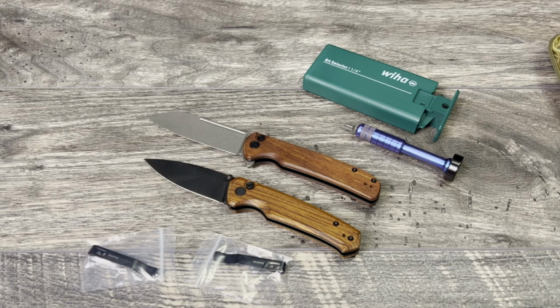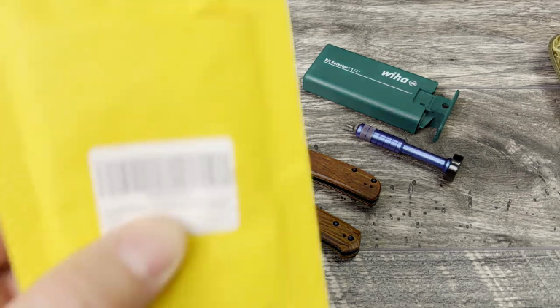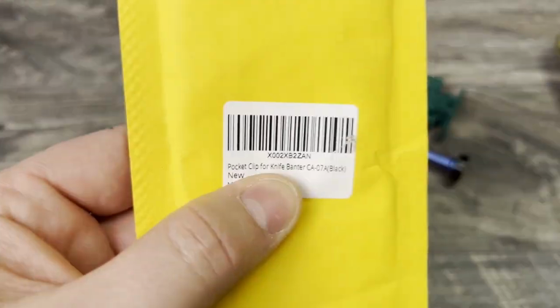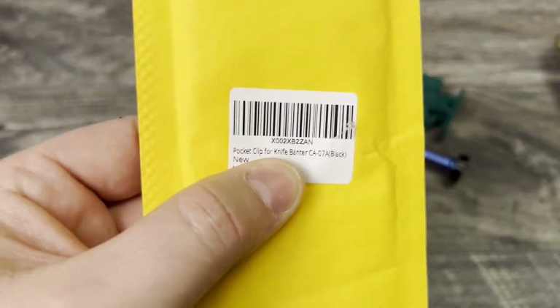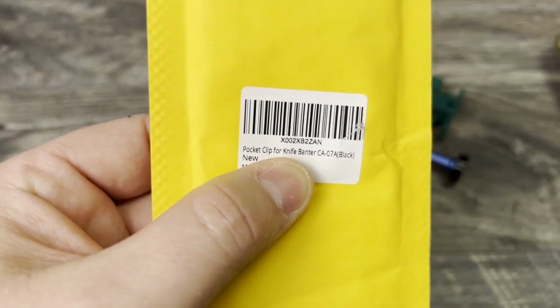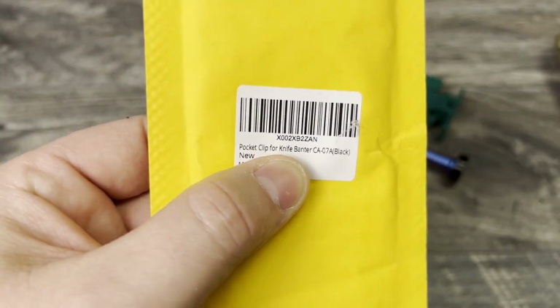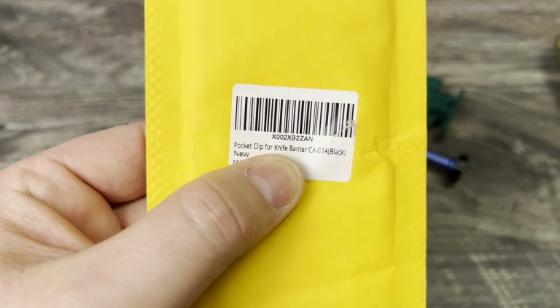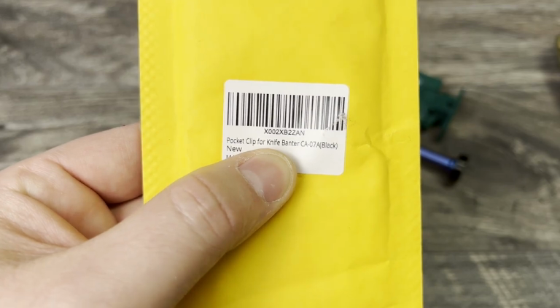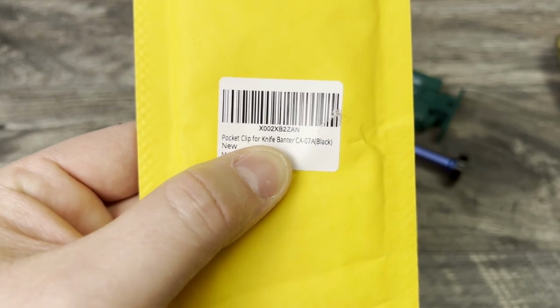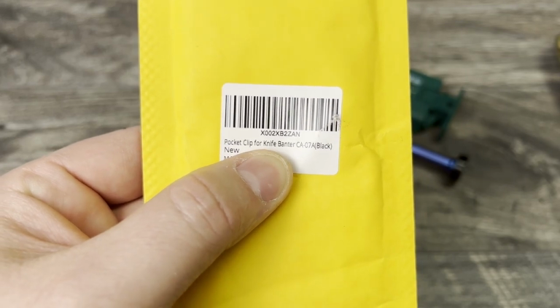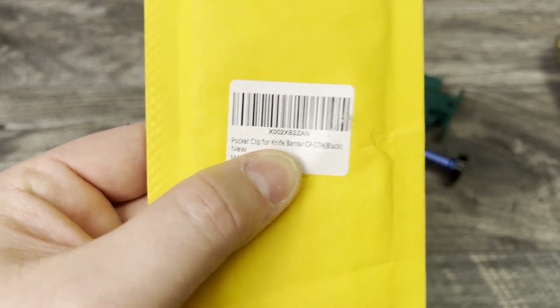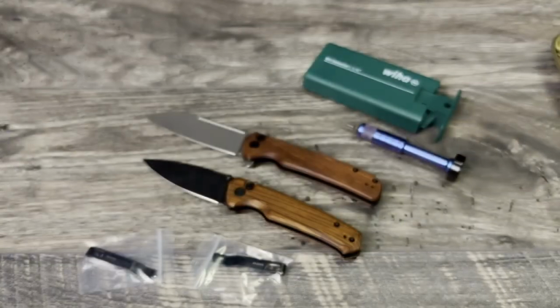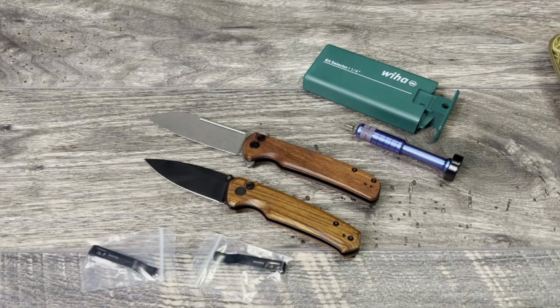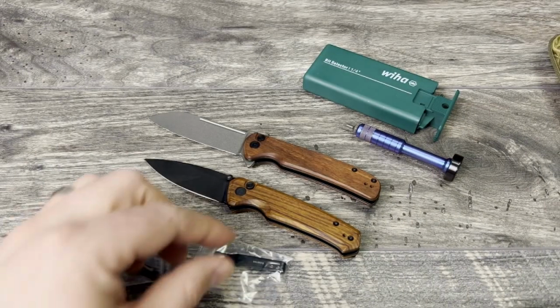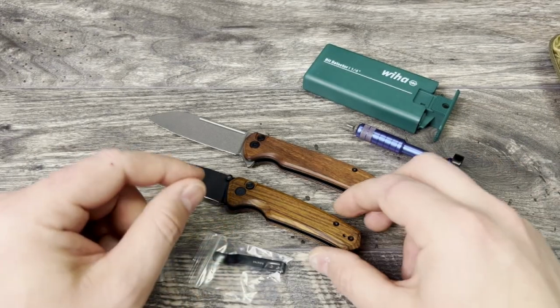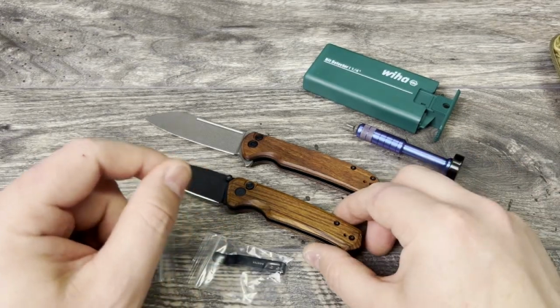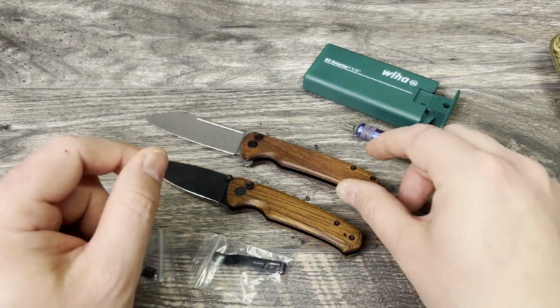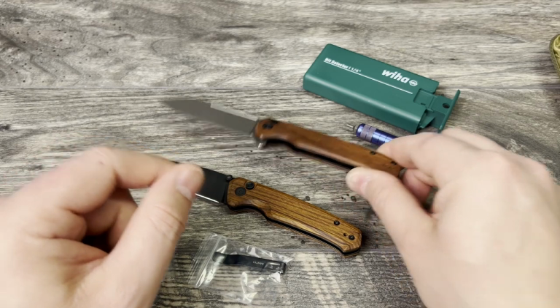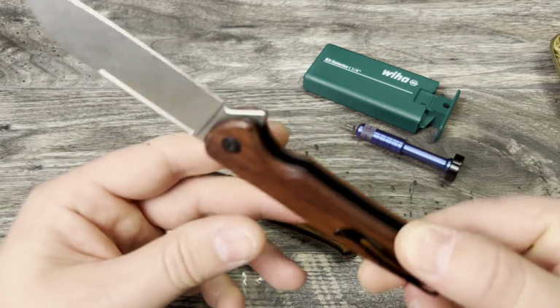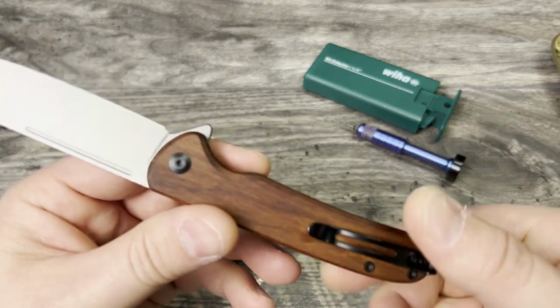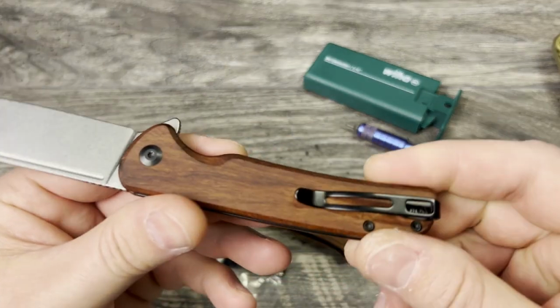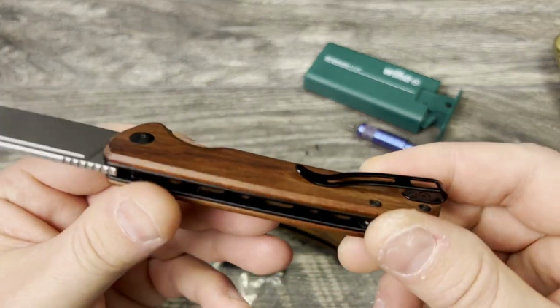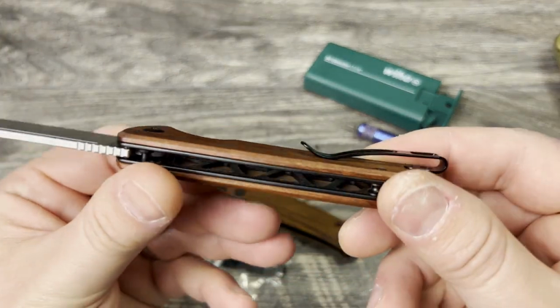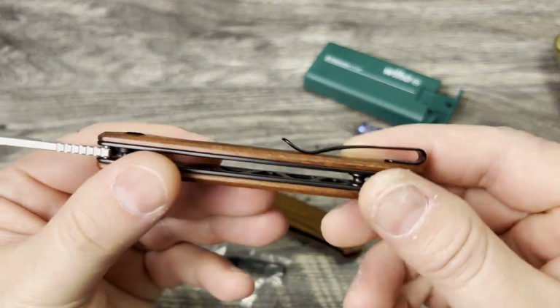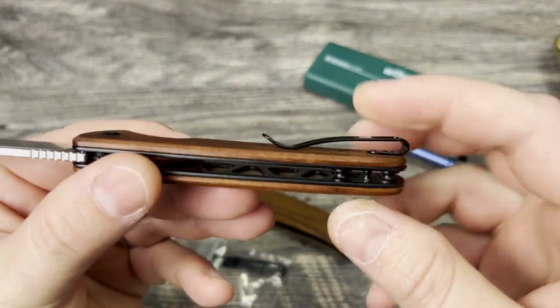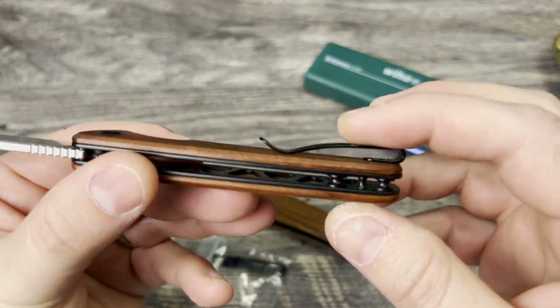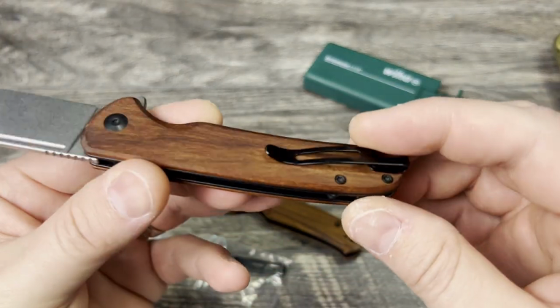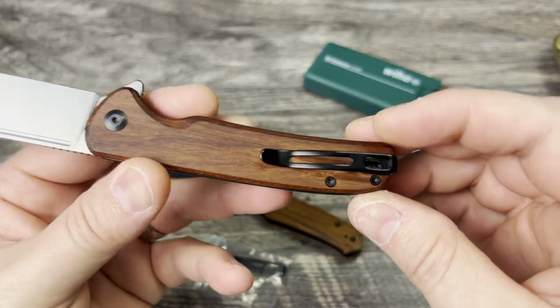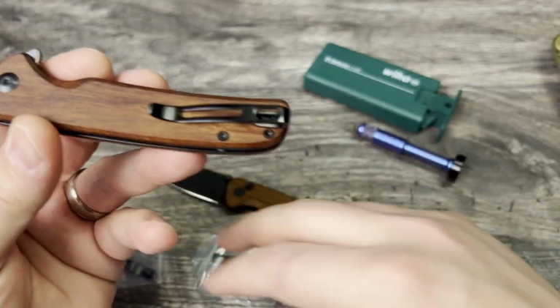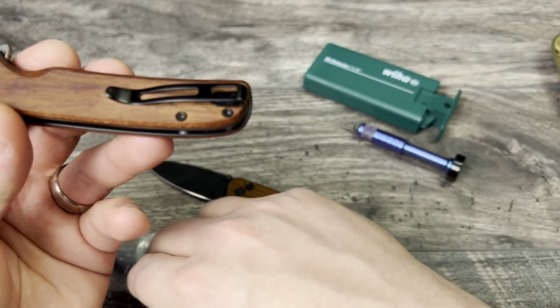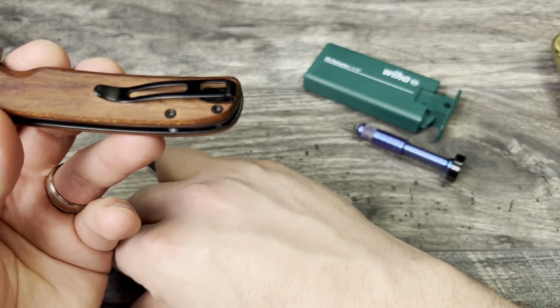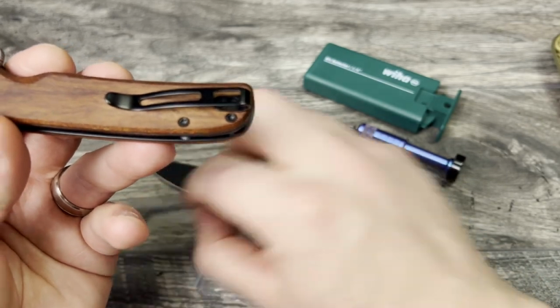What I picked up was the pocket clip for the Banter — this is the full-size Banter — and the reason I wanted to do that is because I feel like the pocket clip is just way too pokey on the Civivis.